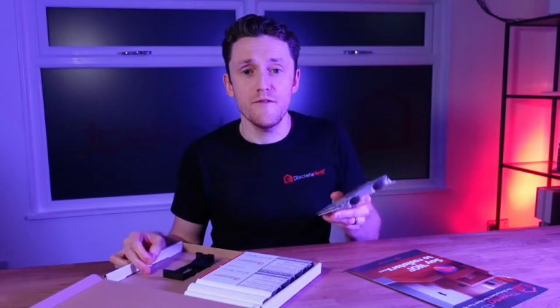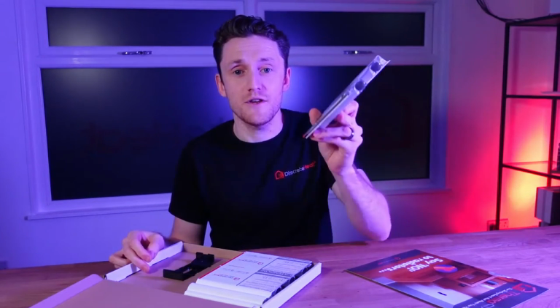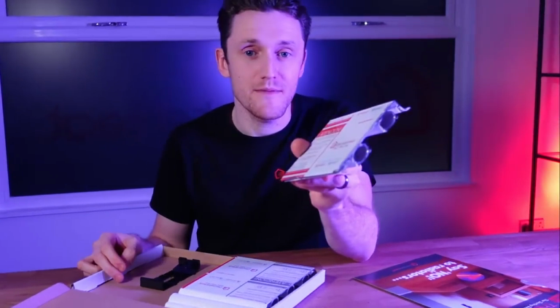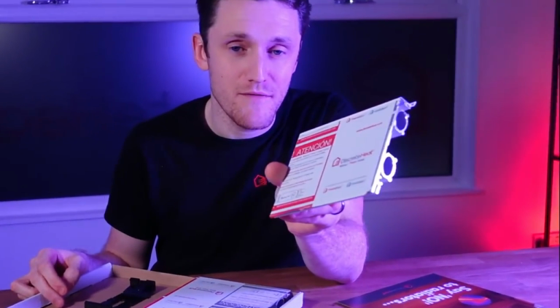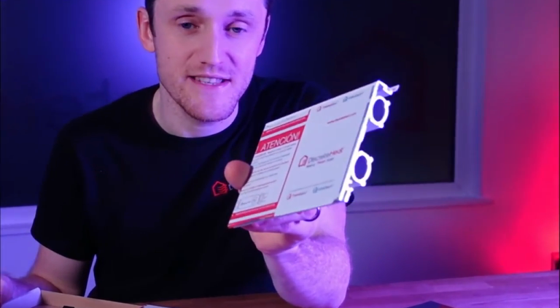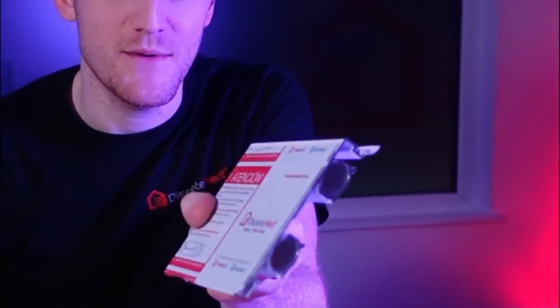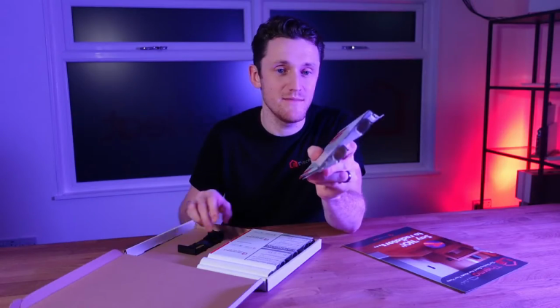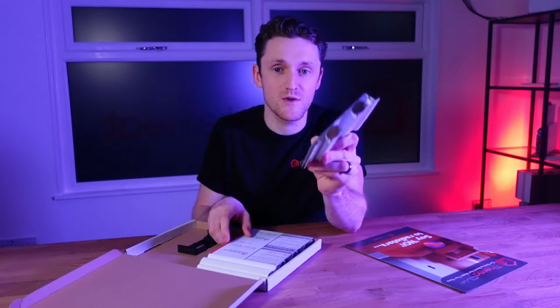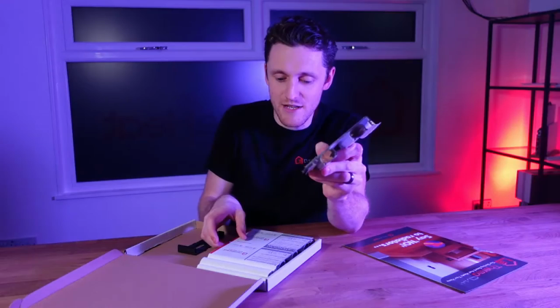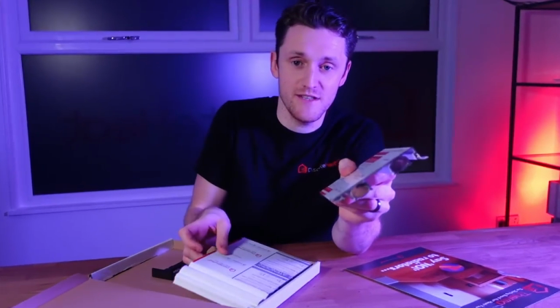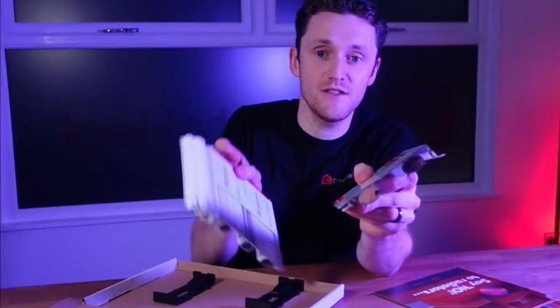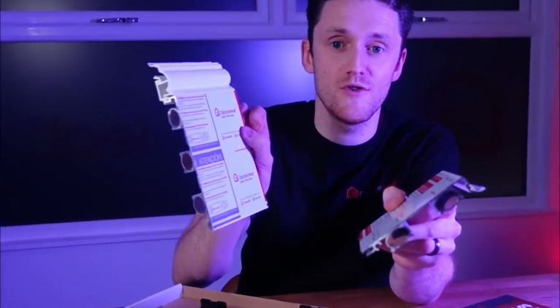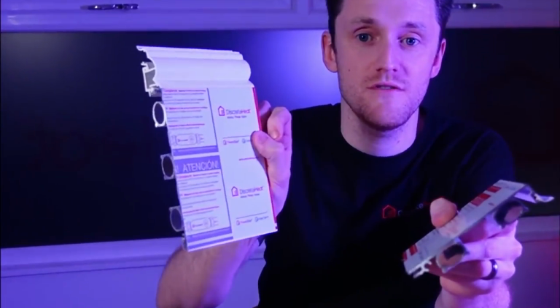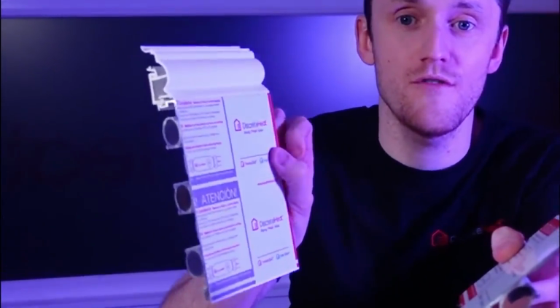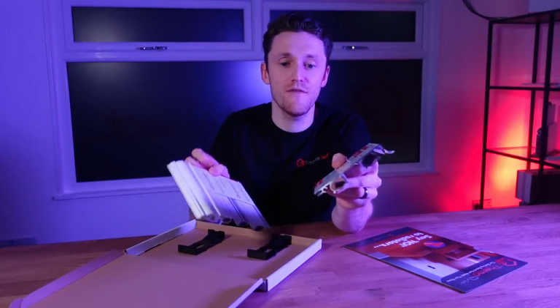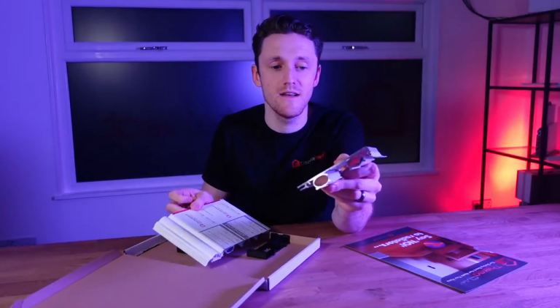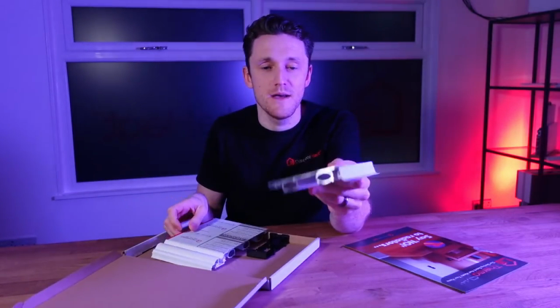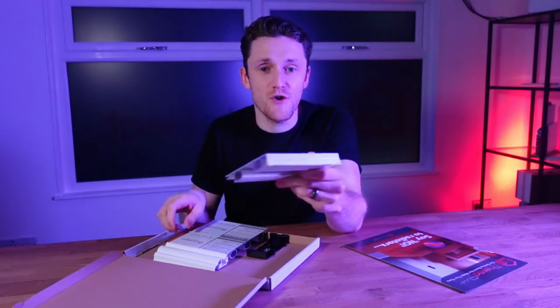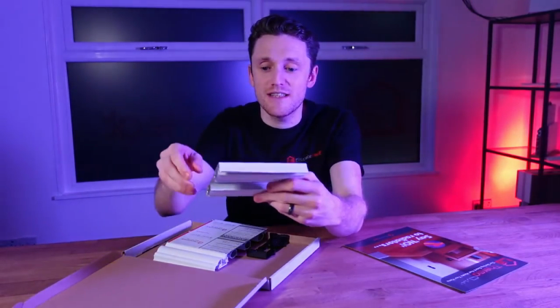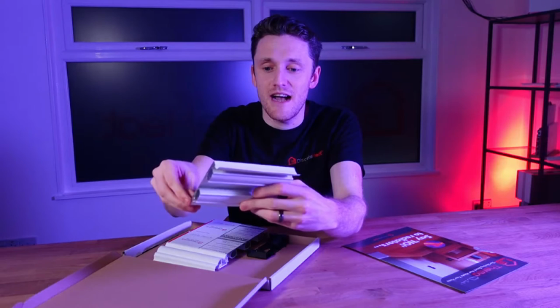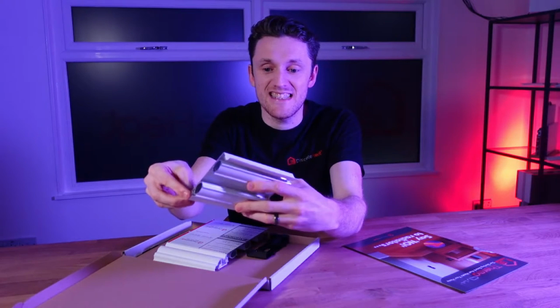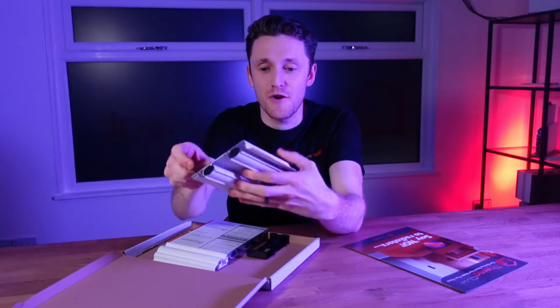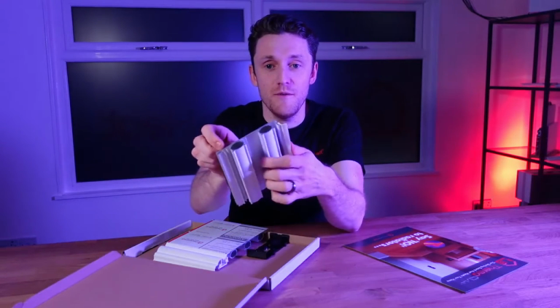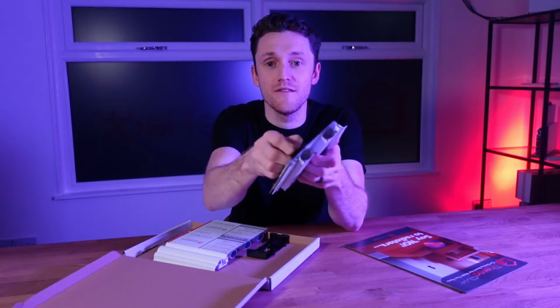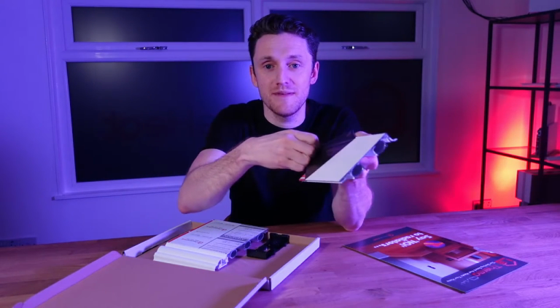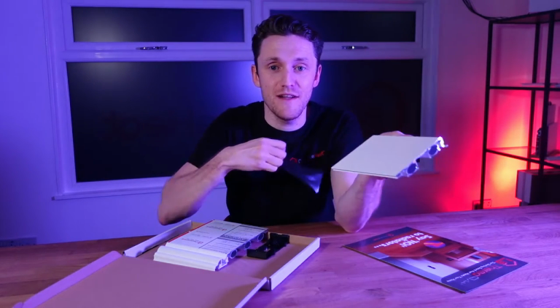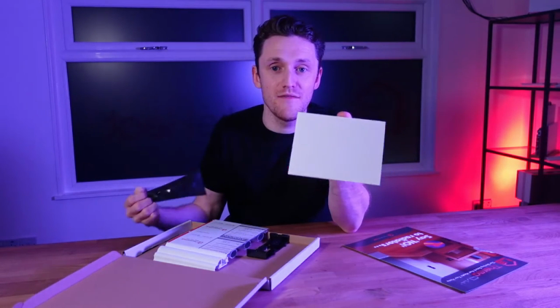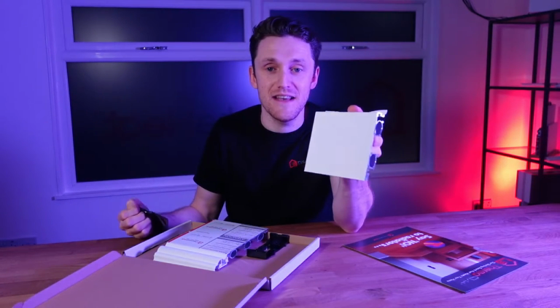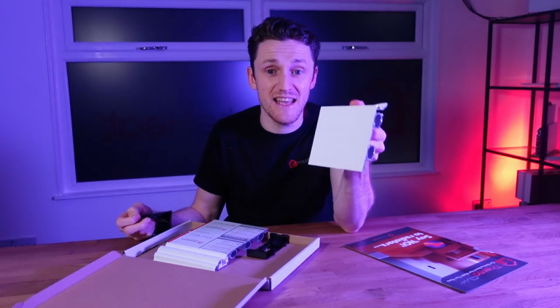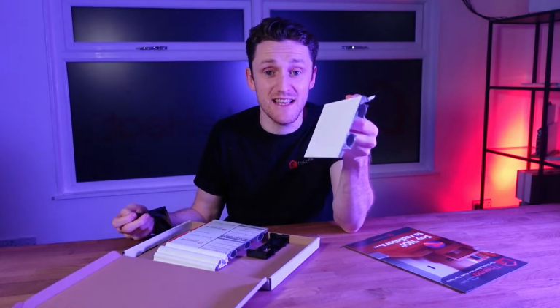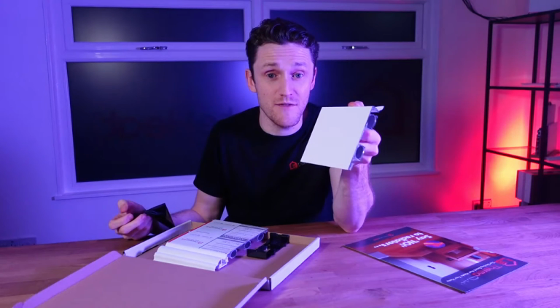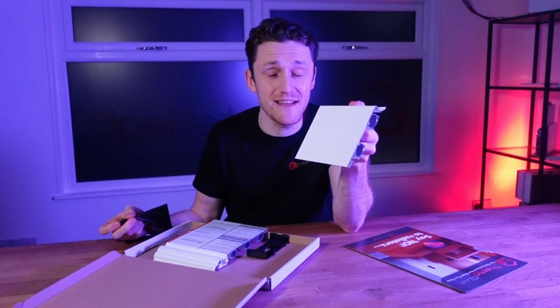Hopefully you like the shape of the profile that you've selected, whether it's a simple square edge or a larger, more traditional torus profile. Make sure if you're trying to assess the colour that you peel the protective film off — that's going to let you see the quality of the paint finish.